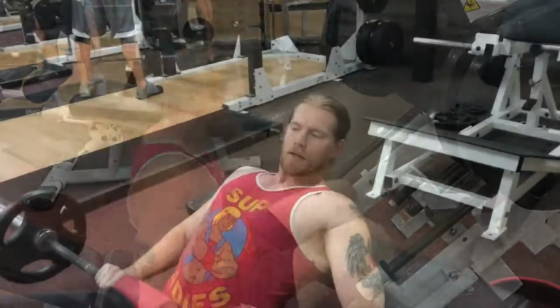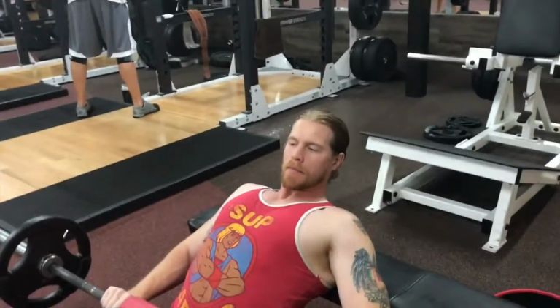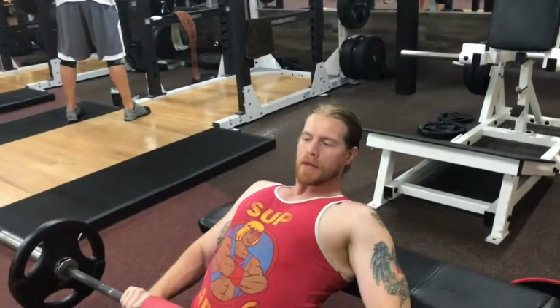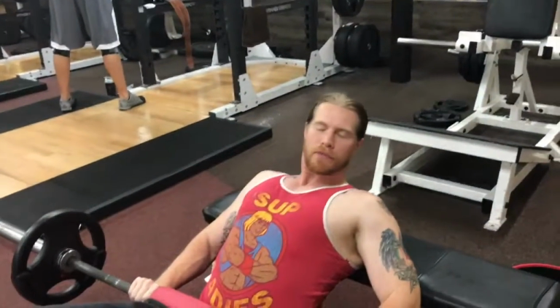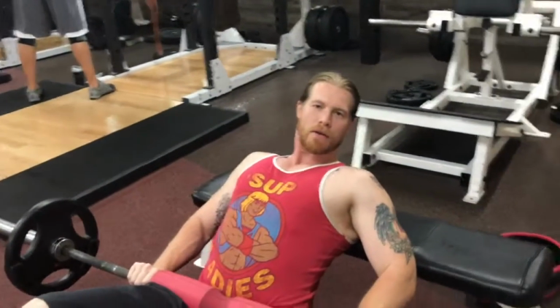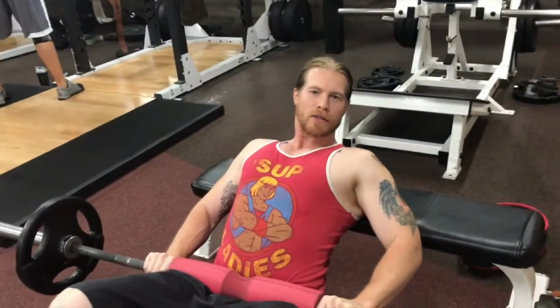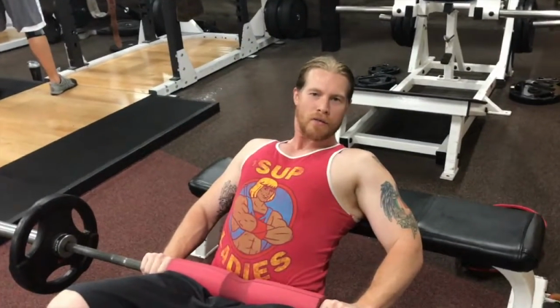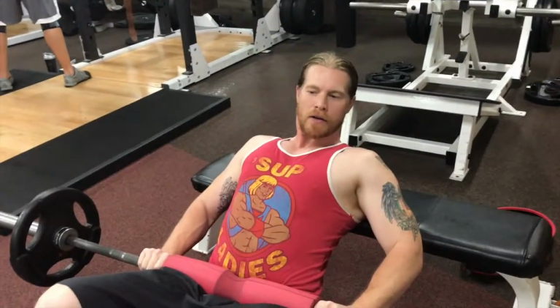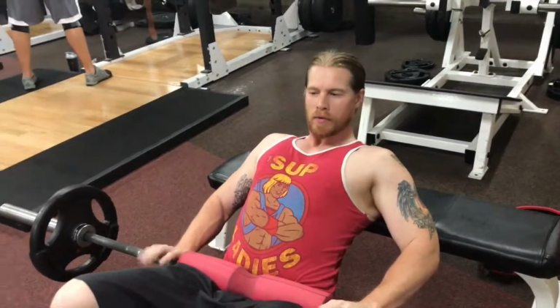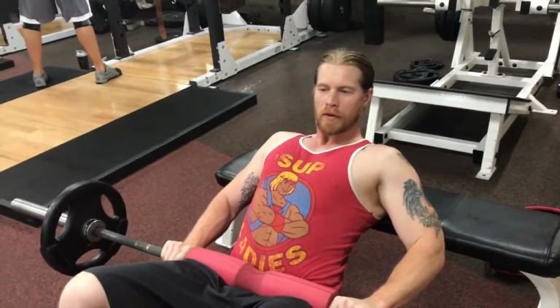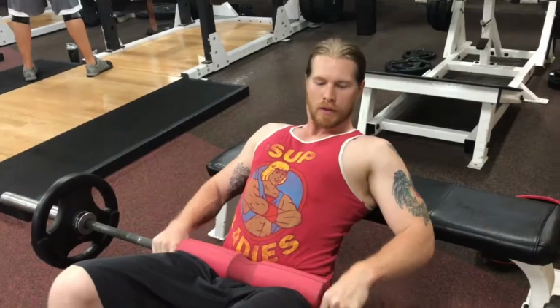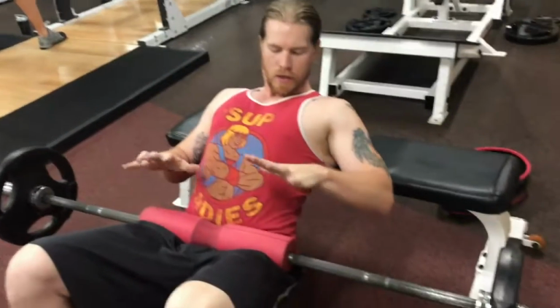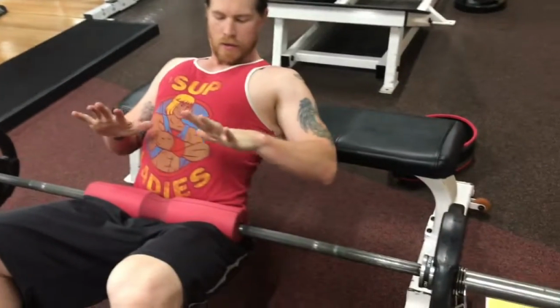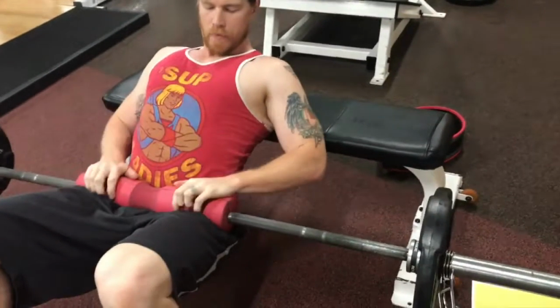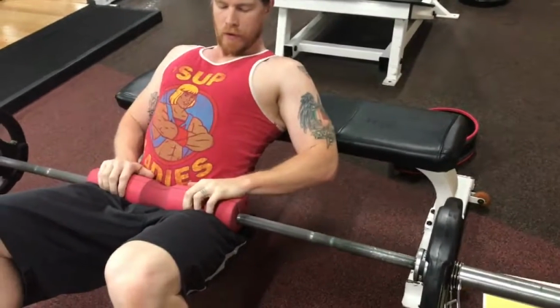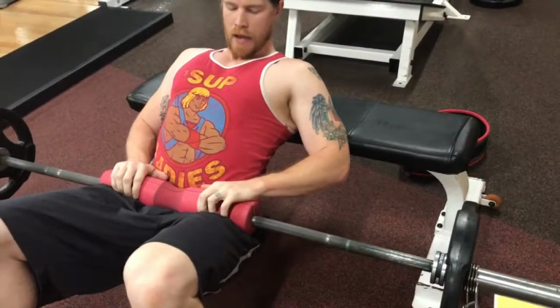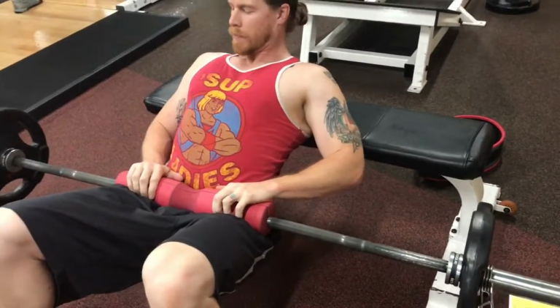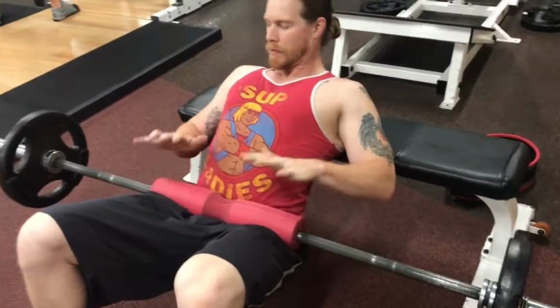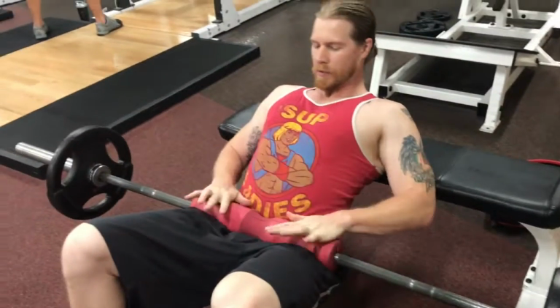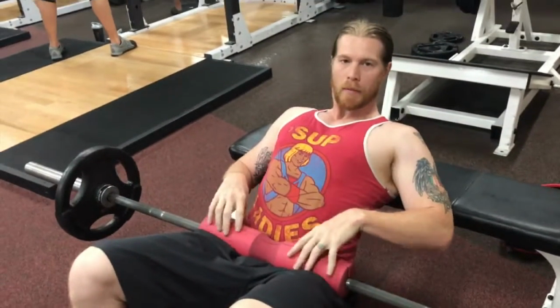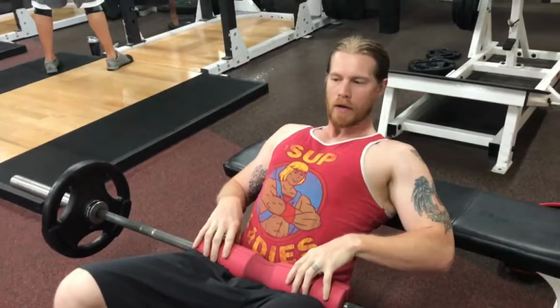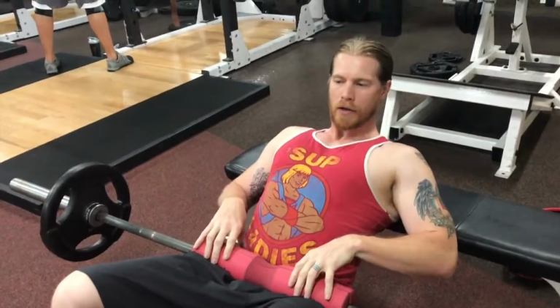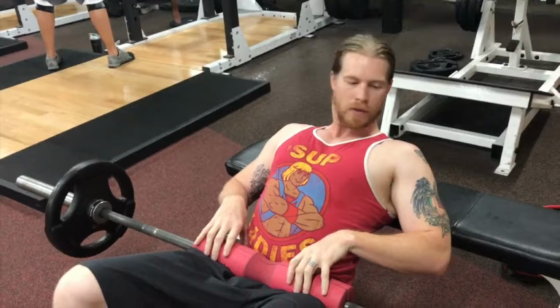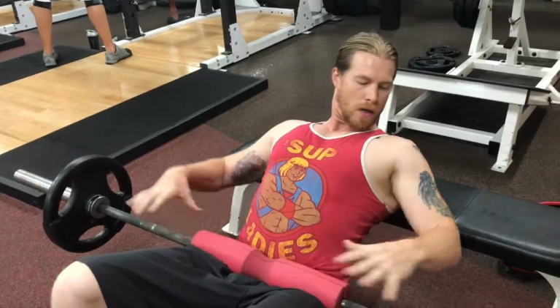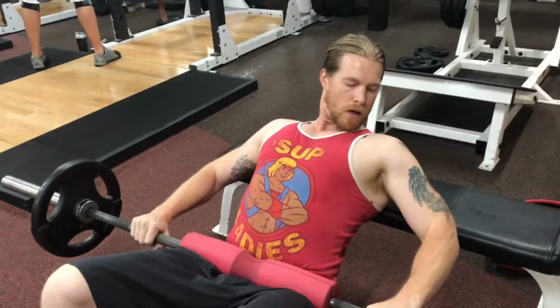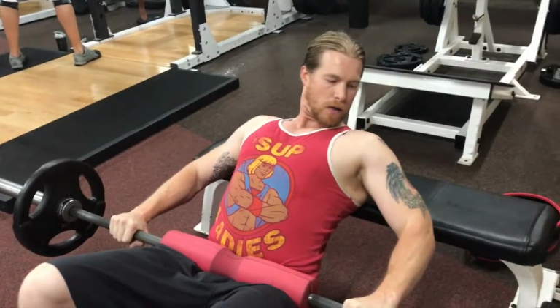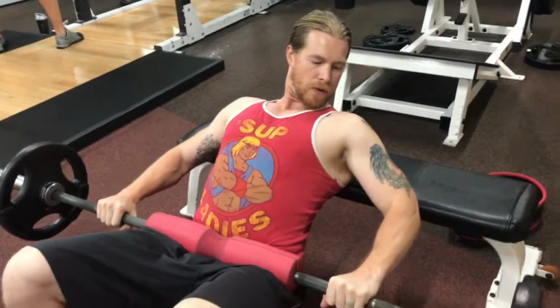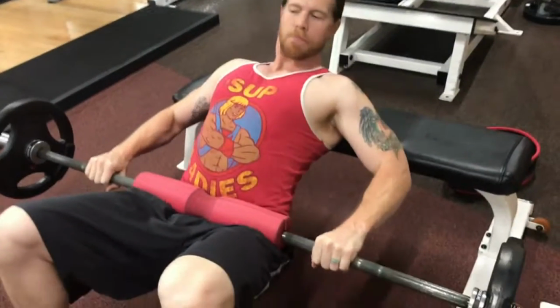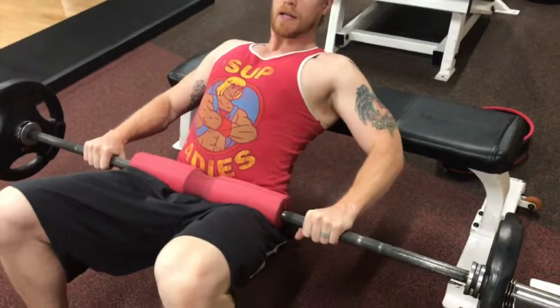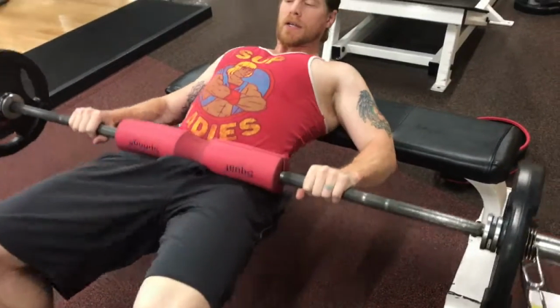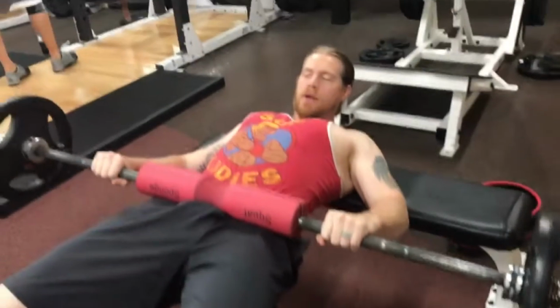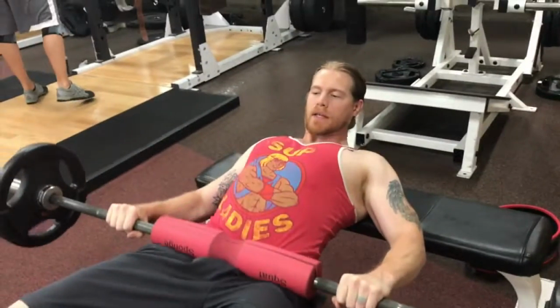All right, probably the least fun exercise for a guy to do — the glute bridge. We're using a pad. You bring it and push the barbell right across your hips, then press up like this.